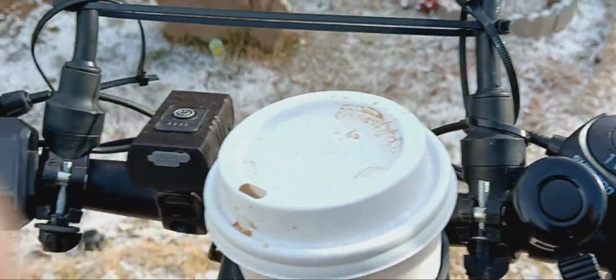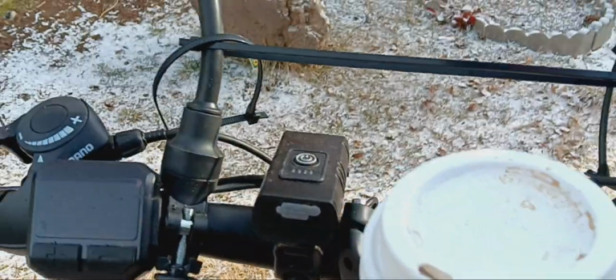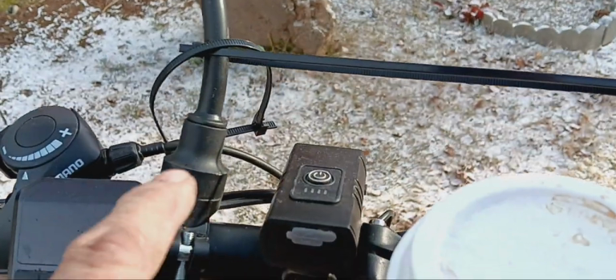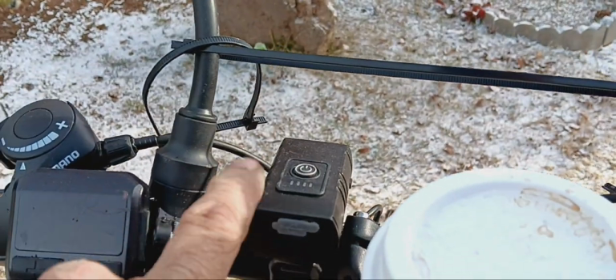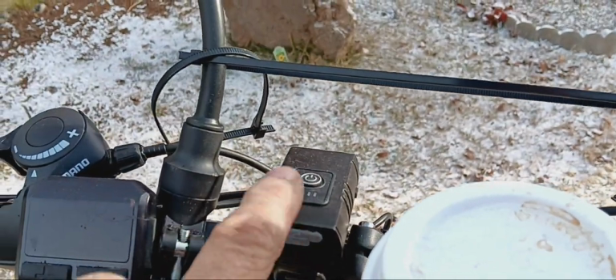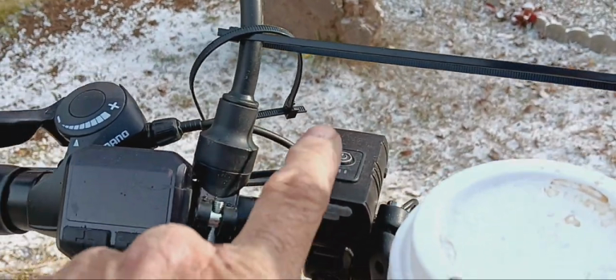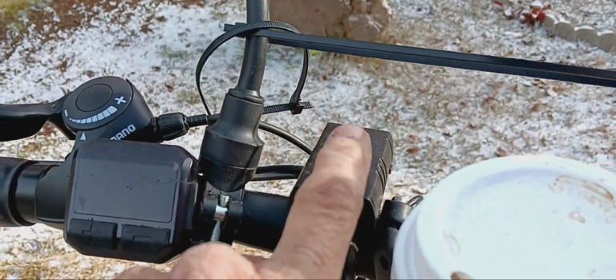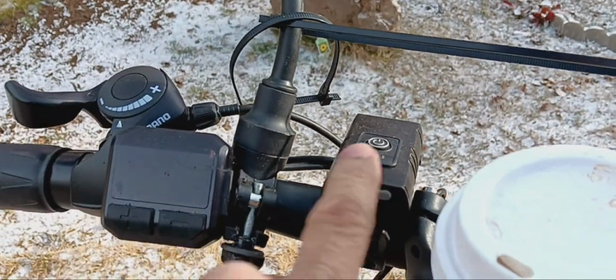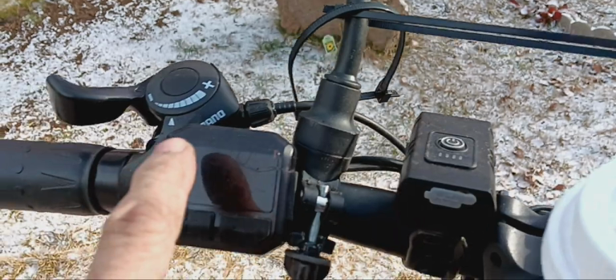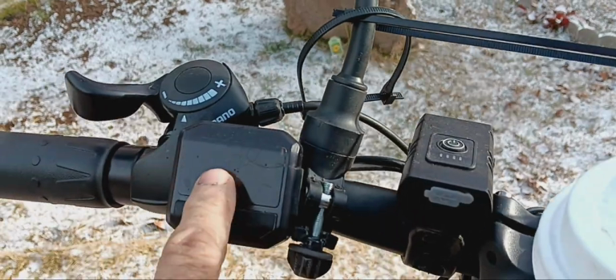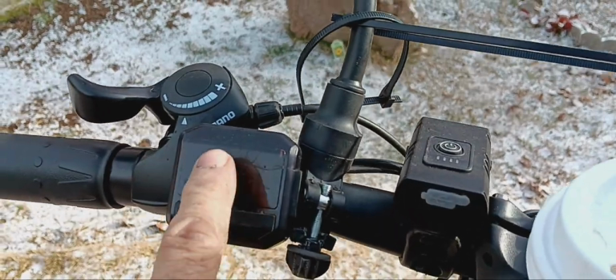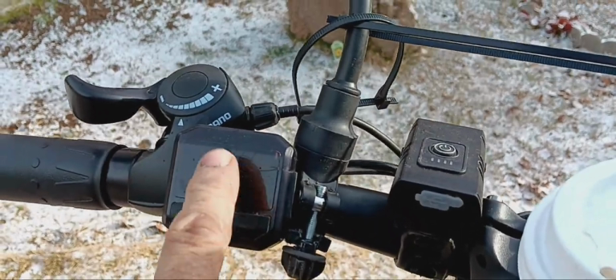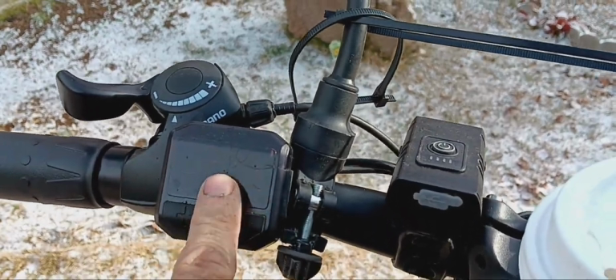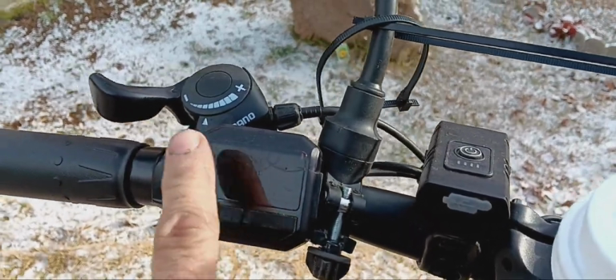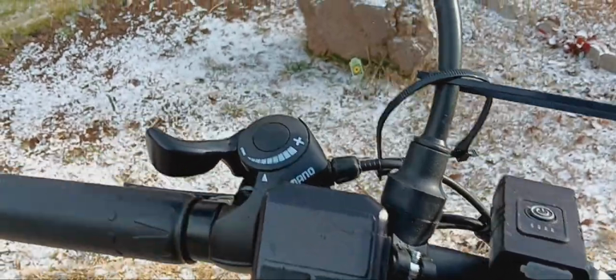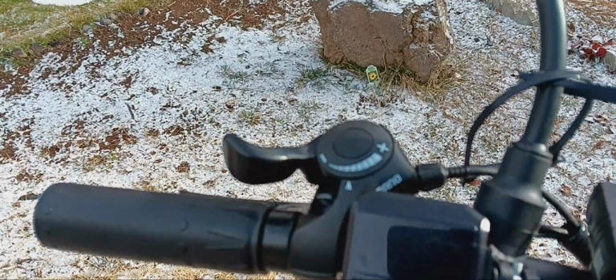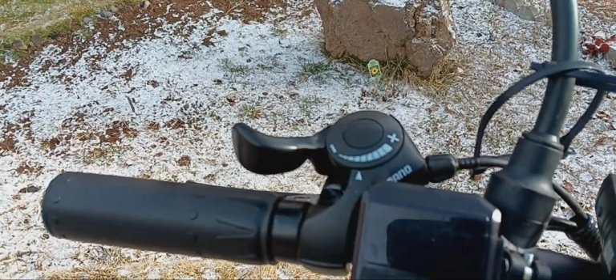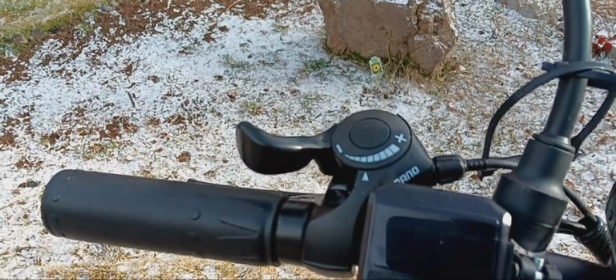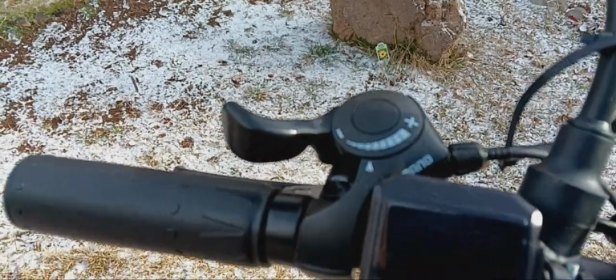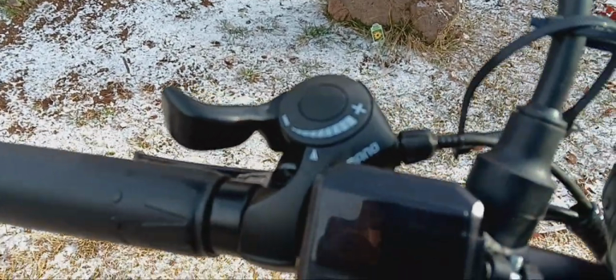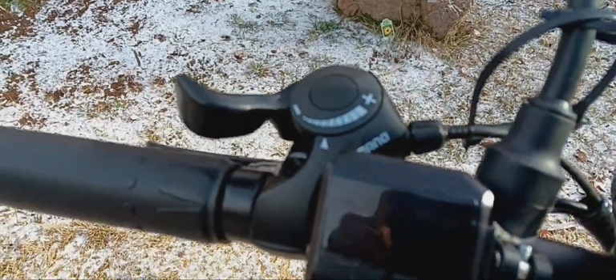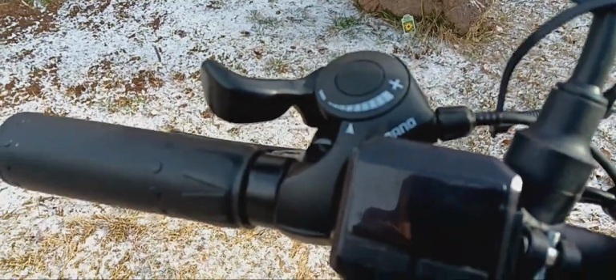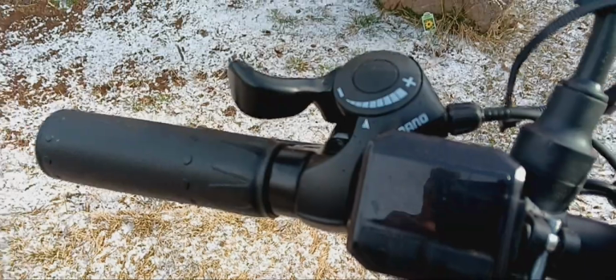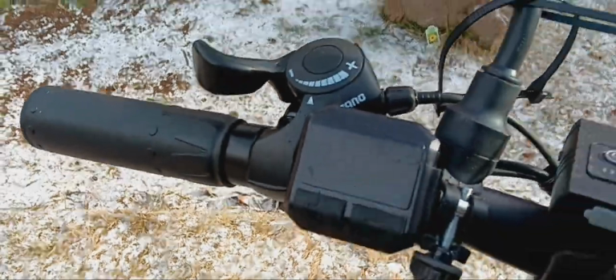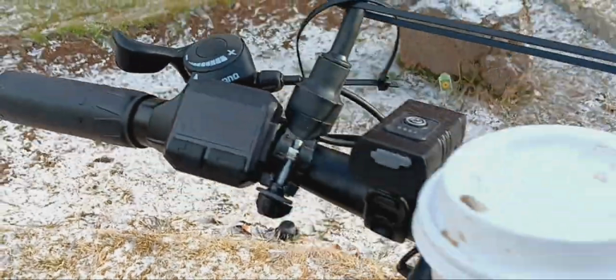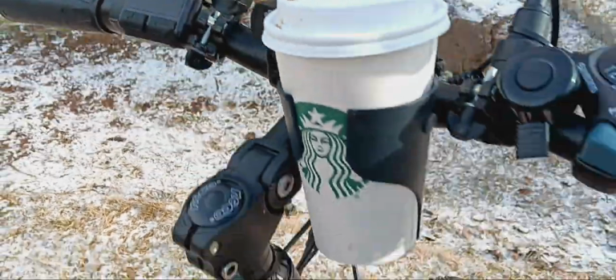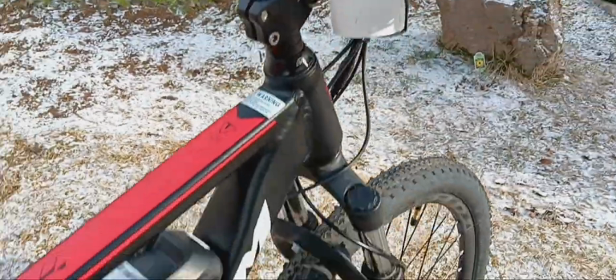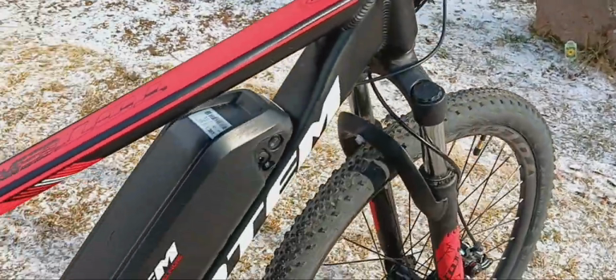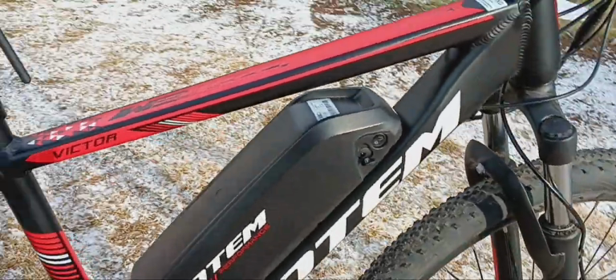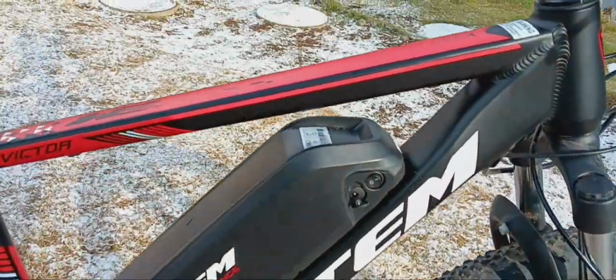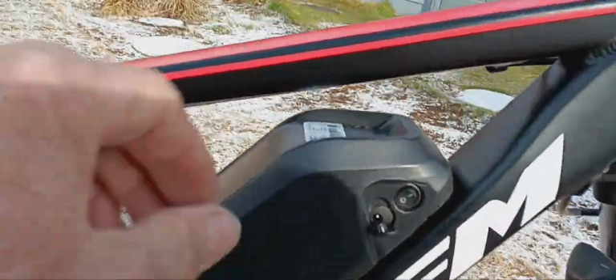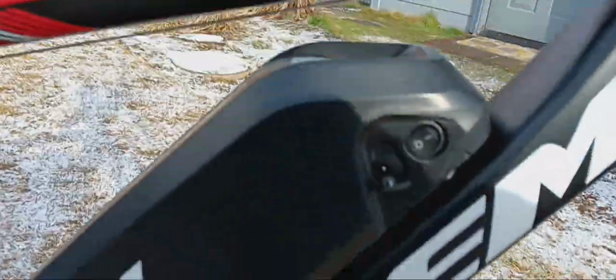Here's an auxiliary headlight that I added. Here's your little electronic system. And here's the front derailleur shifter. Now let me tell you something about the battery before I forget.